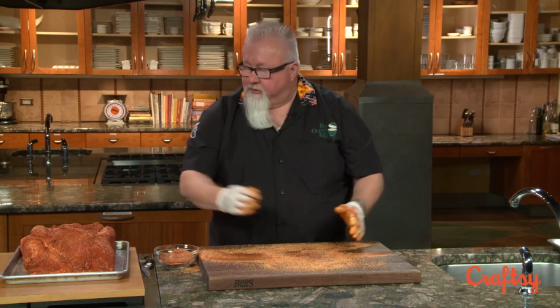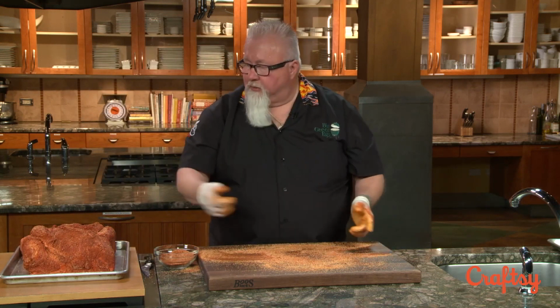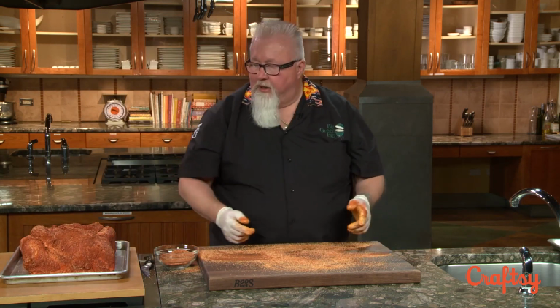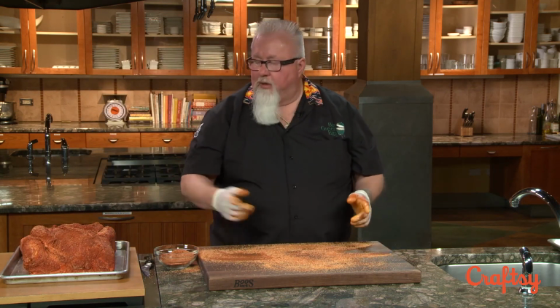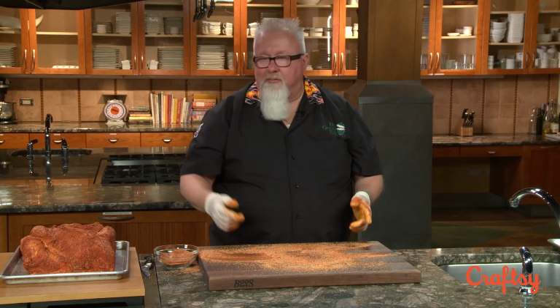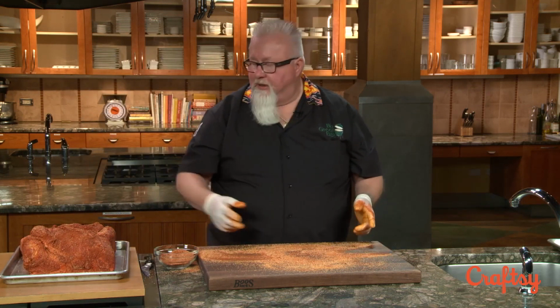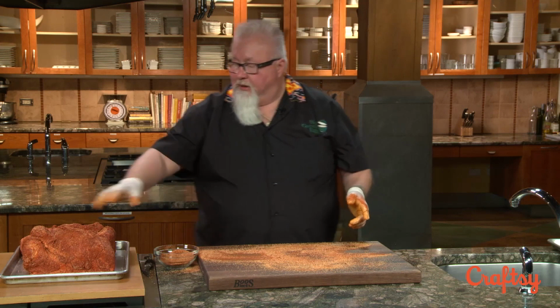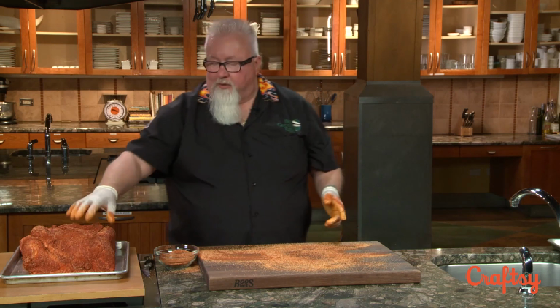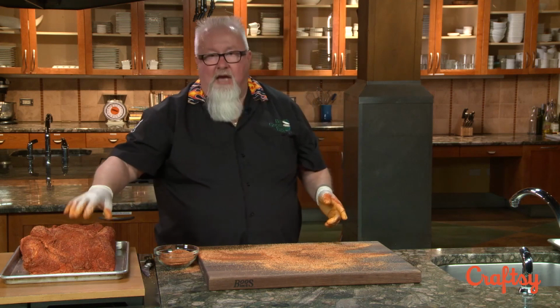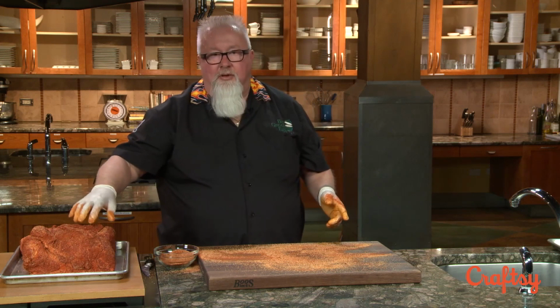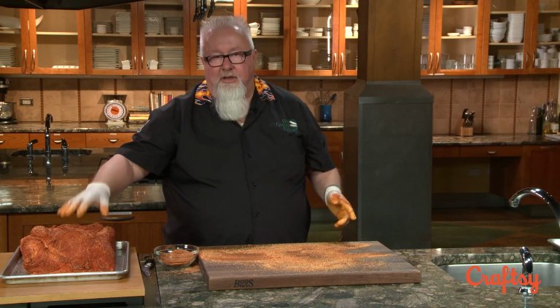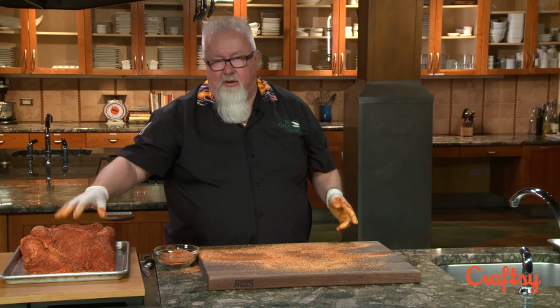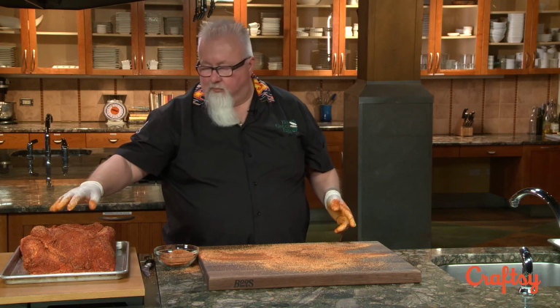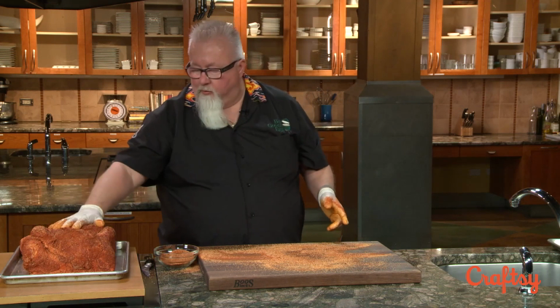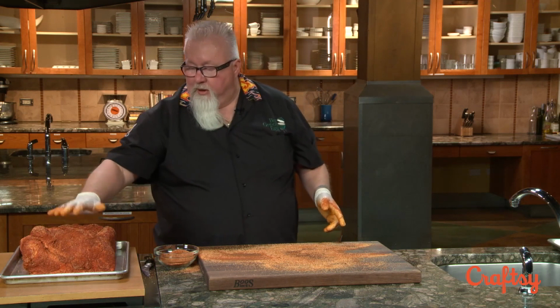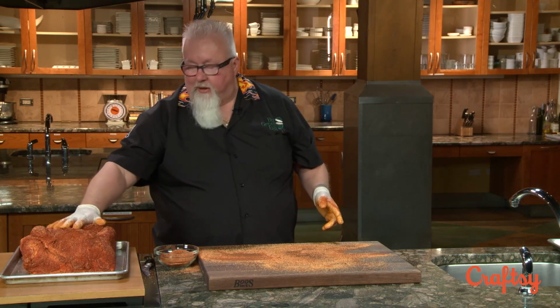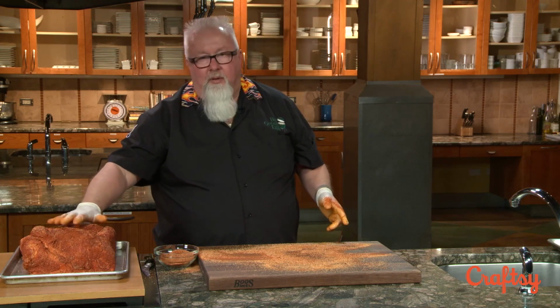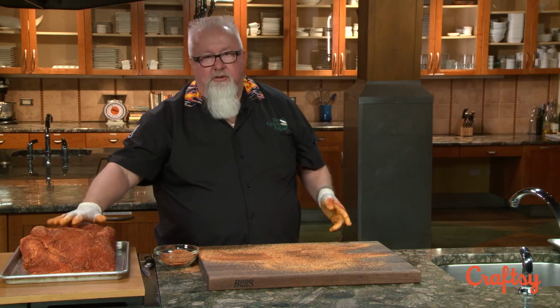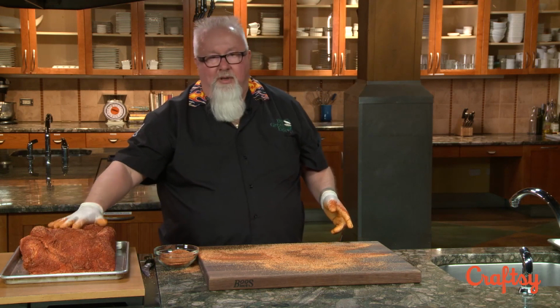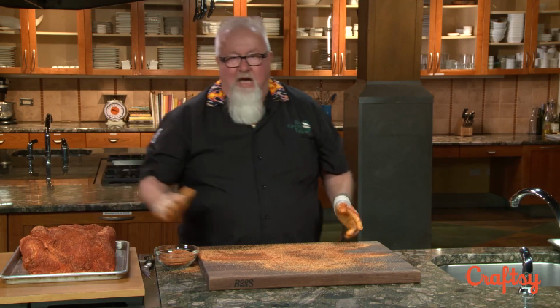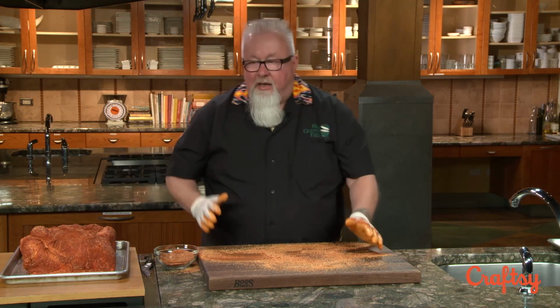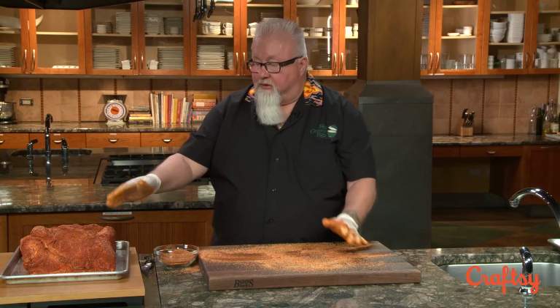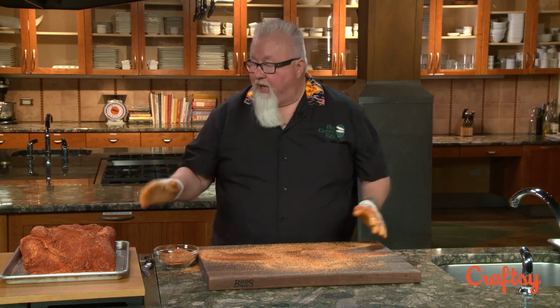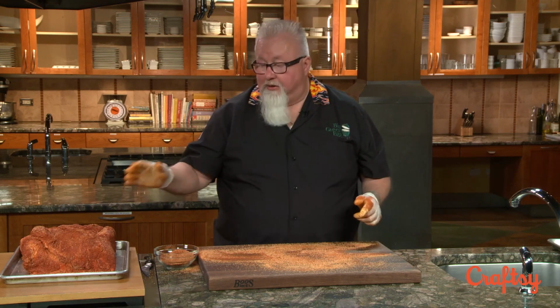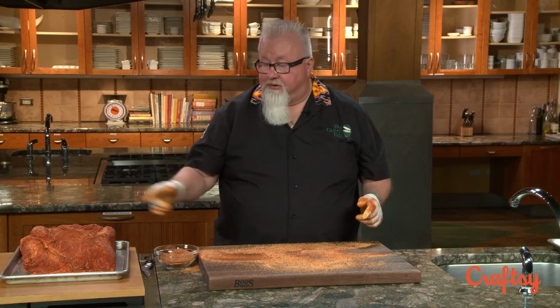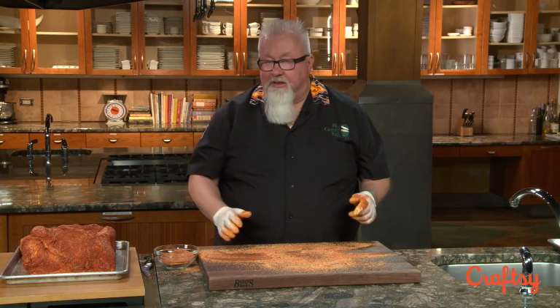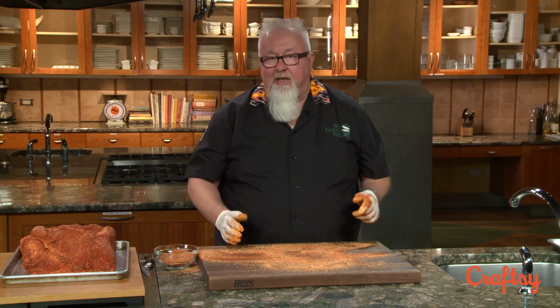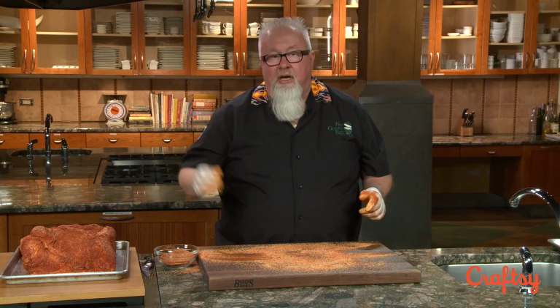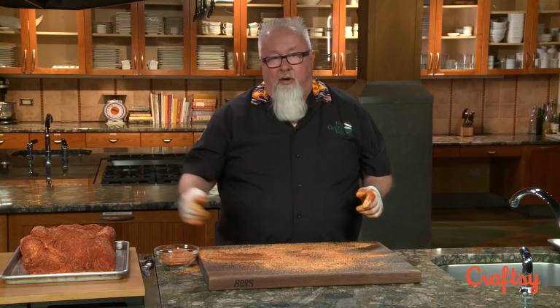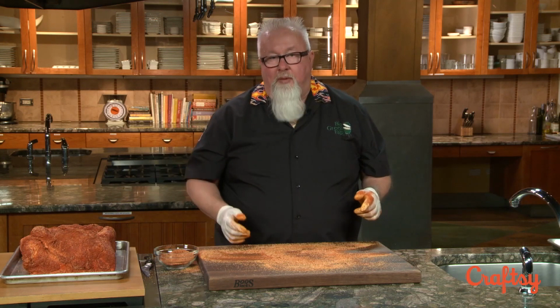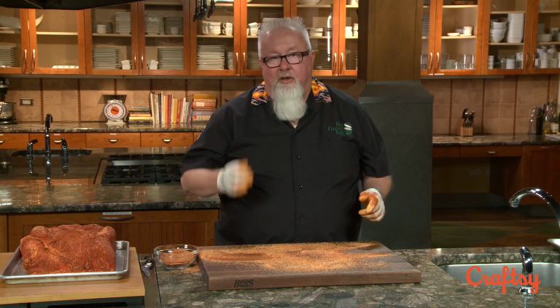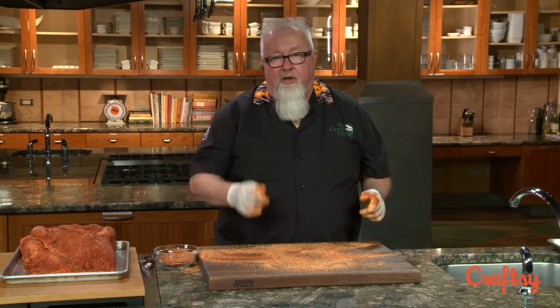I like to do it maybe about an hour ahead of time. Those are ready to go — we're going to let them sit, they'll get all tacked up. You'll see the rub will pick a little bit of moisture up from the inside. This is the way I think you should season these things, and then we're going to put them on and get them cooking.